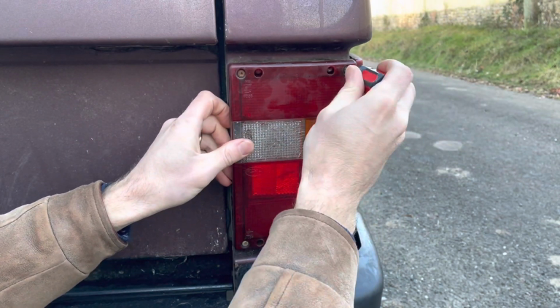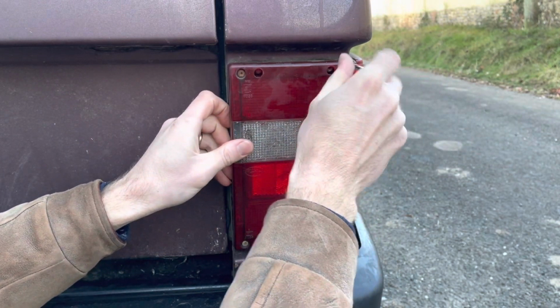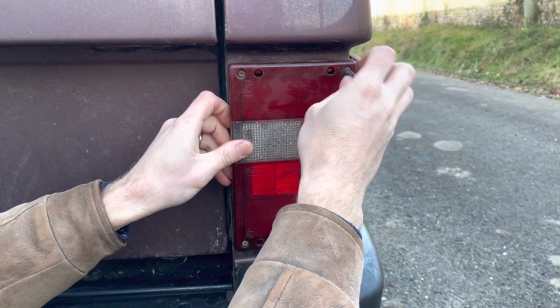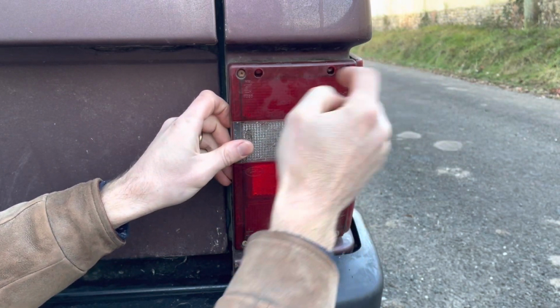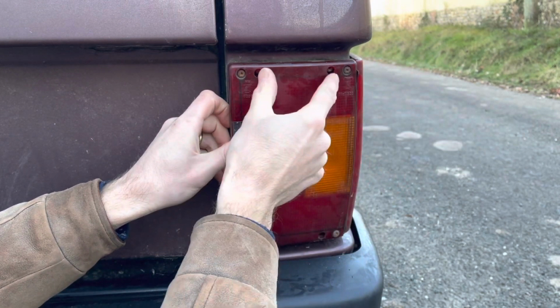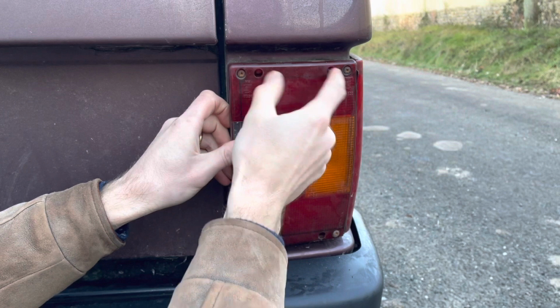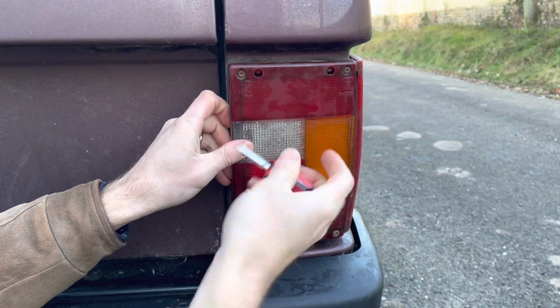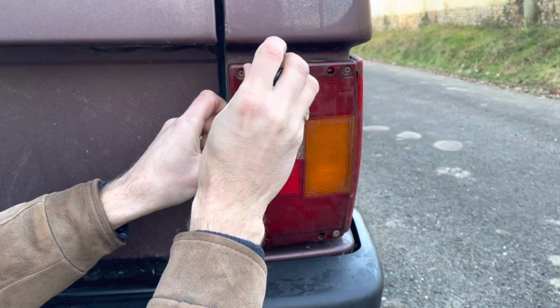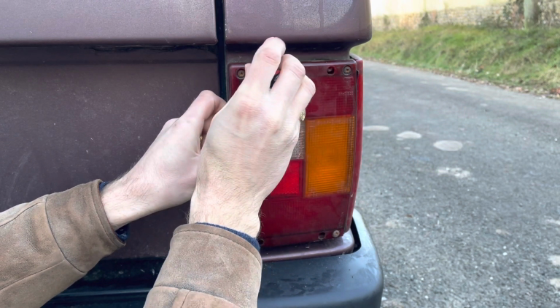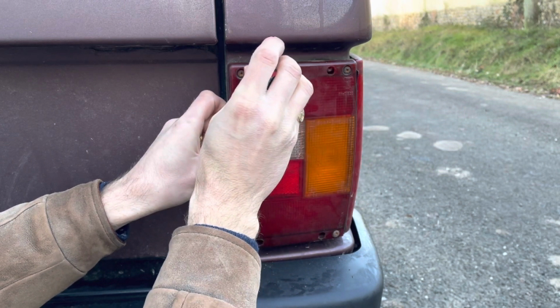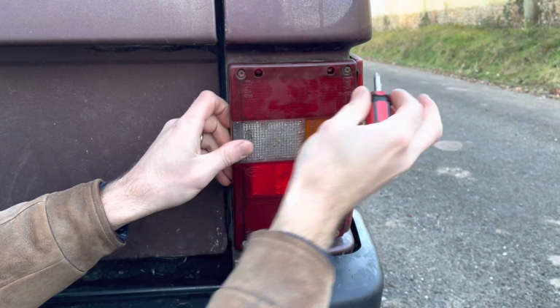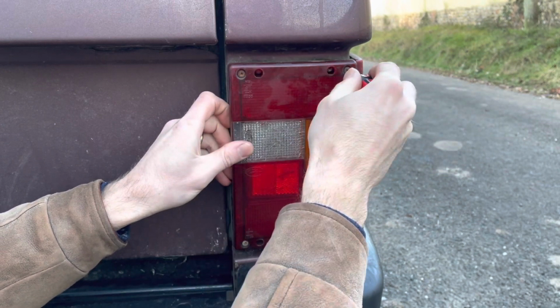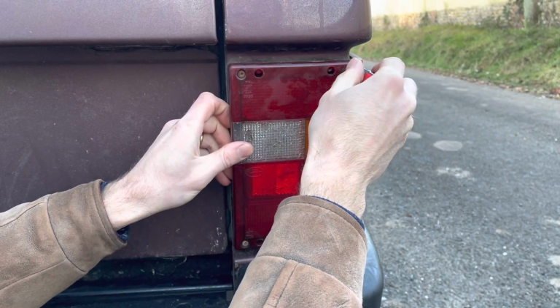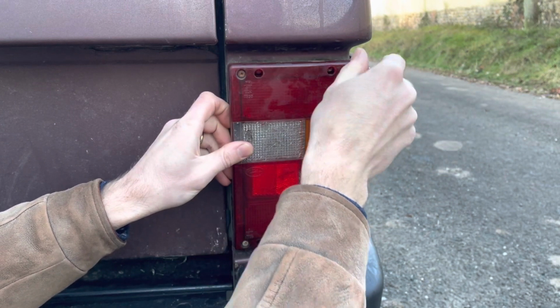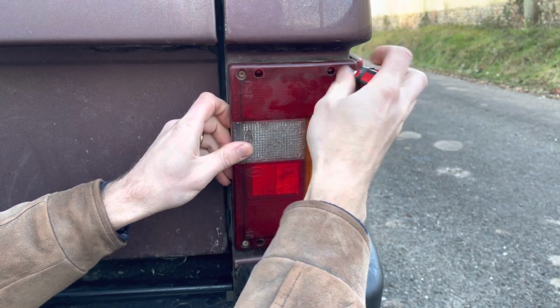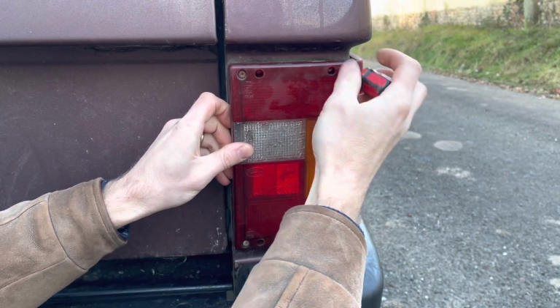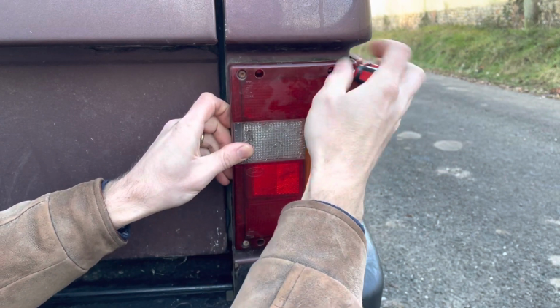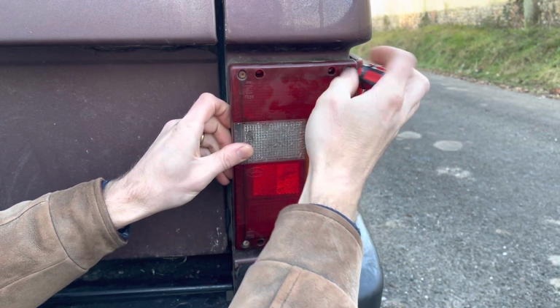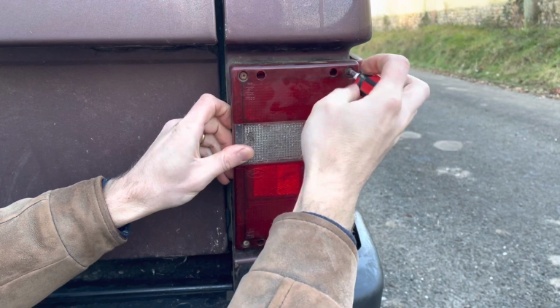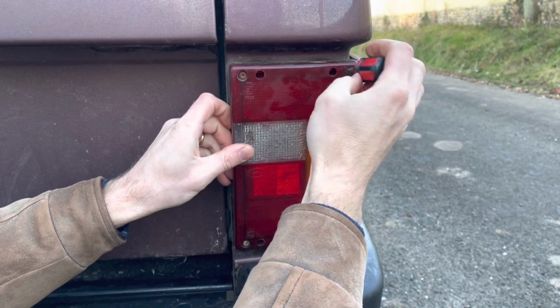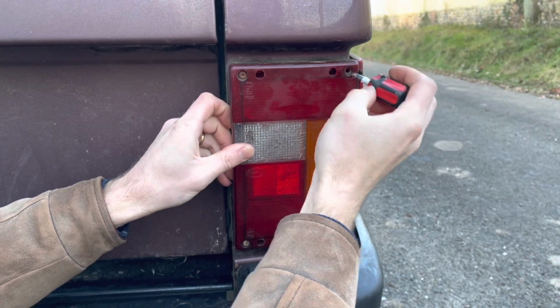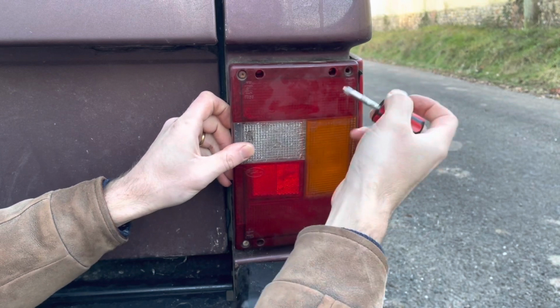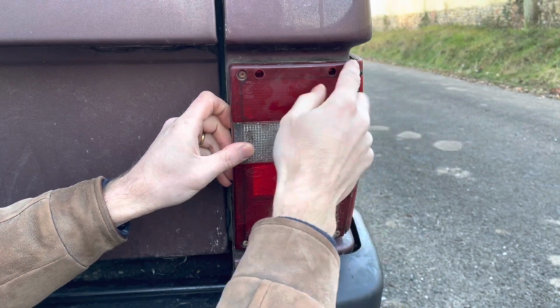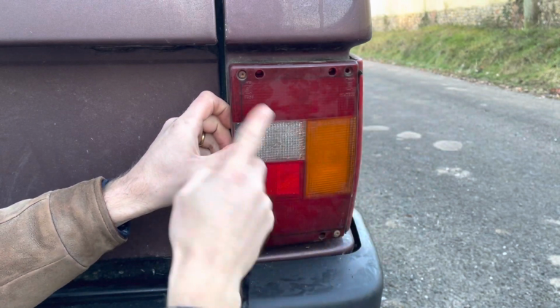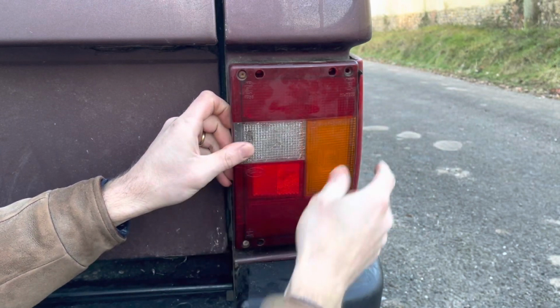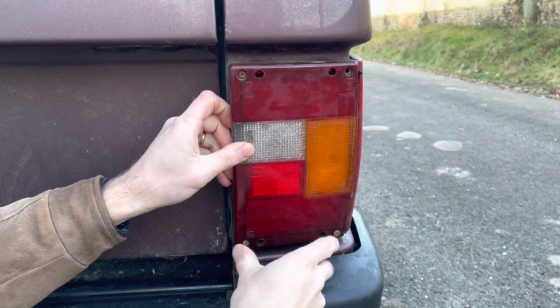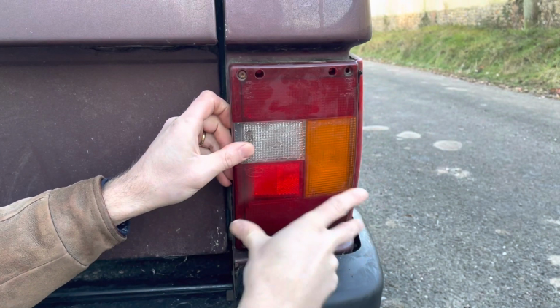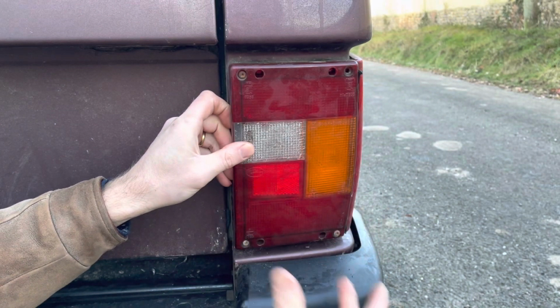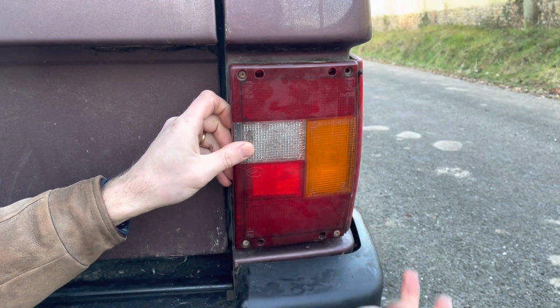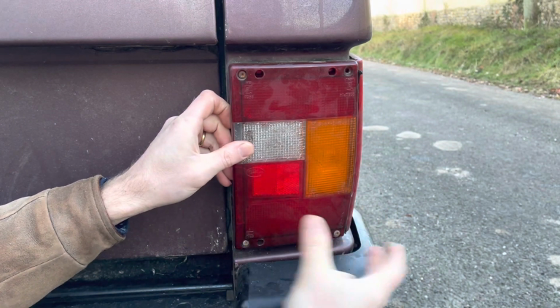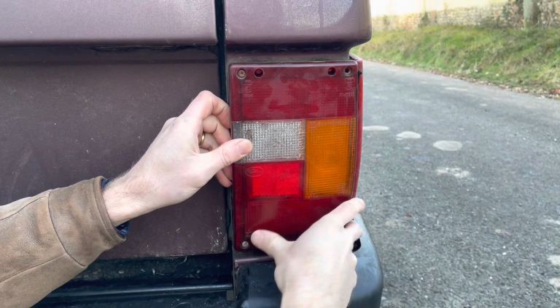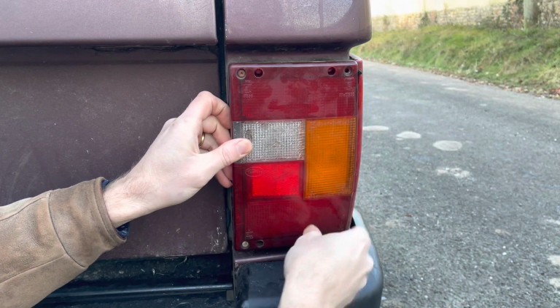It's confusing because there are holes there so that you can get to those screws, but they're only there because Land Rover obviously thought there might be a circumstance in which you want to take the cluster out without taking the lens off.